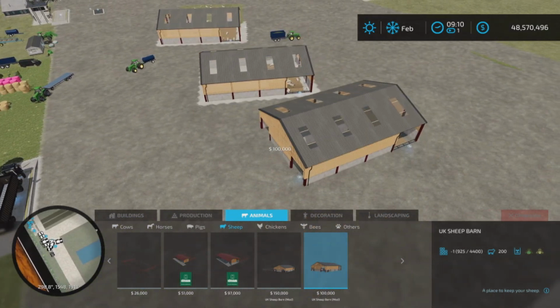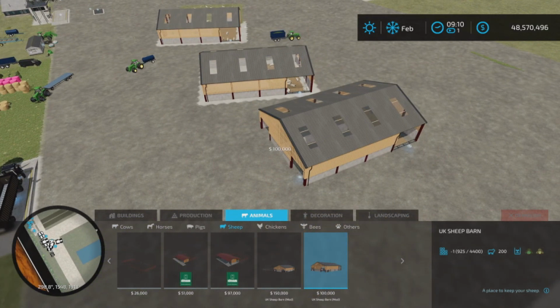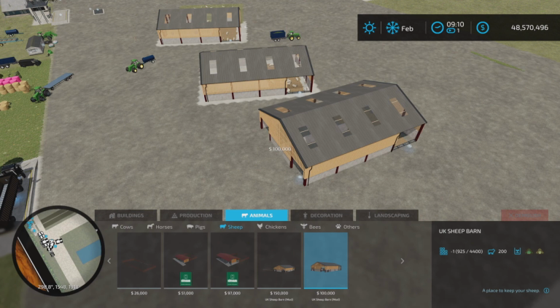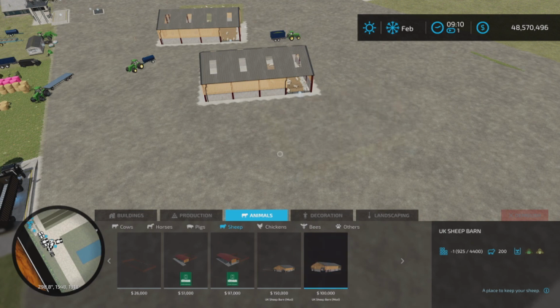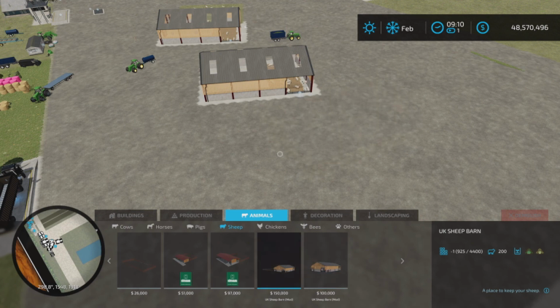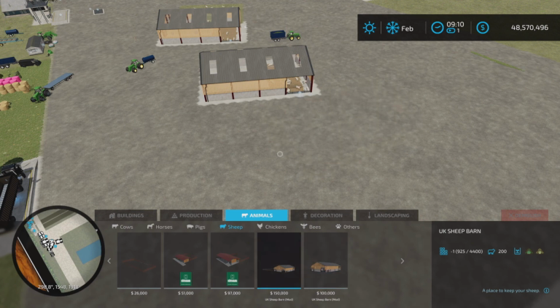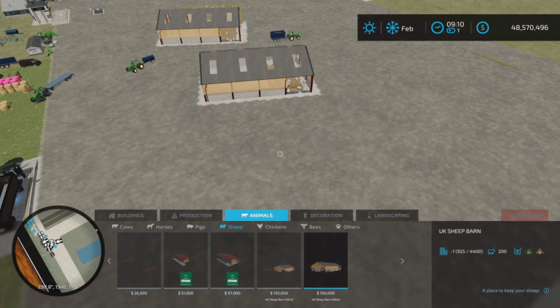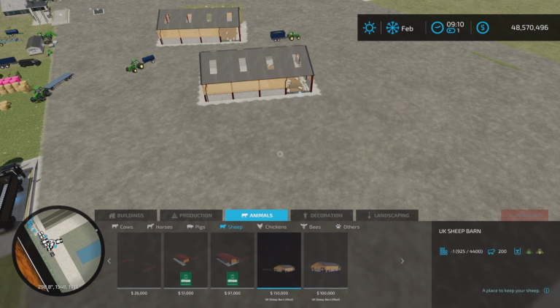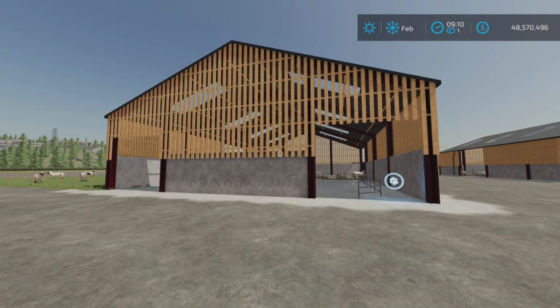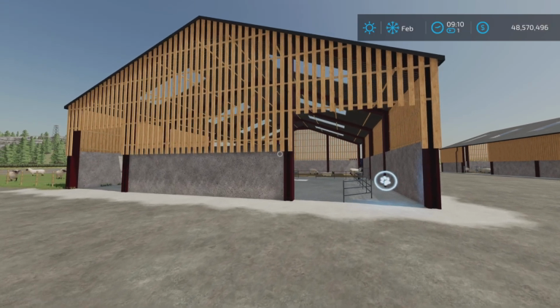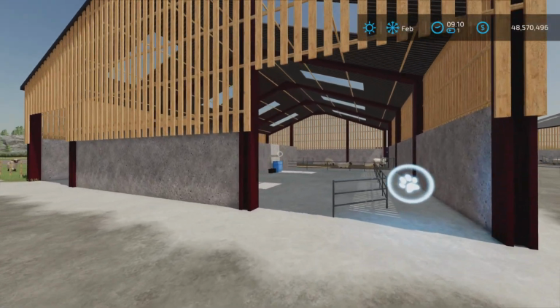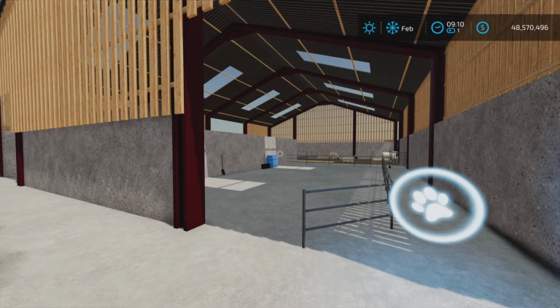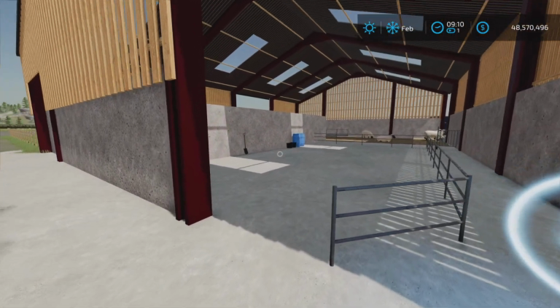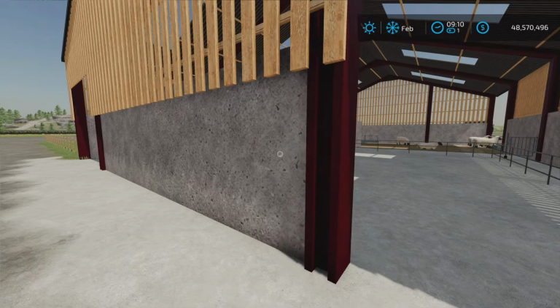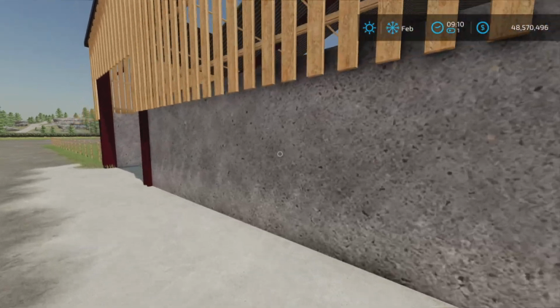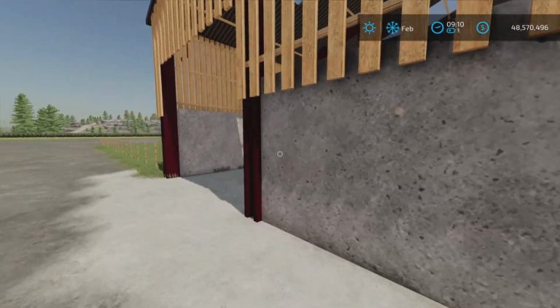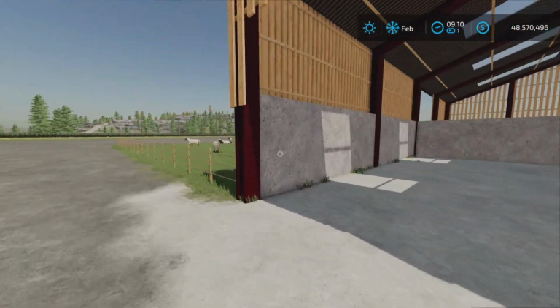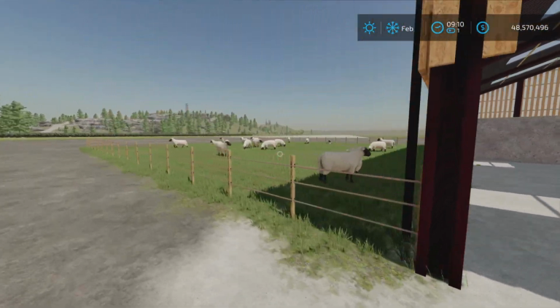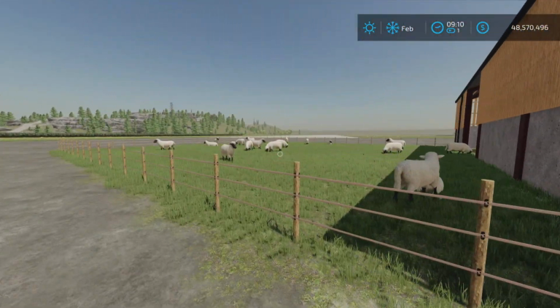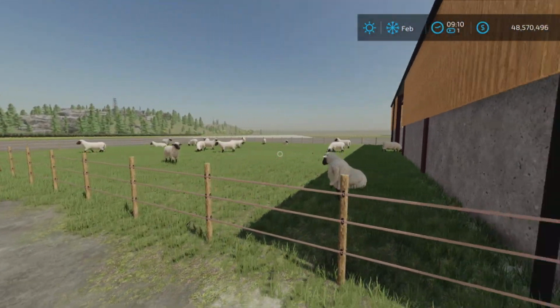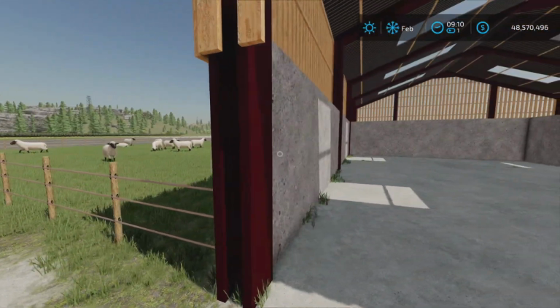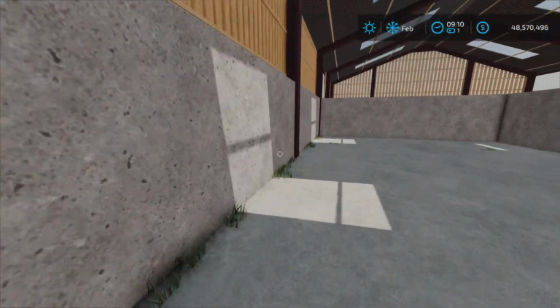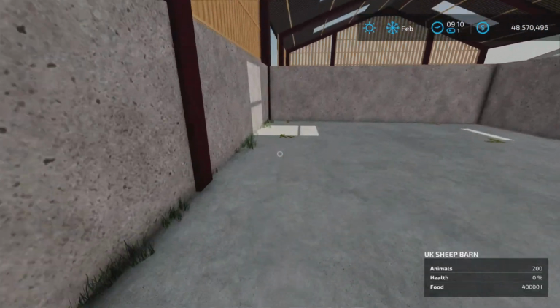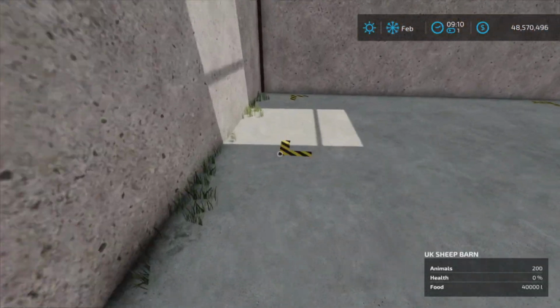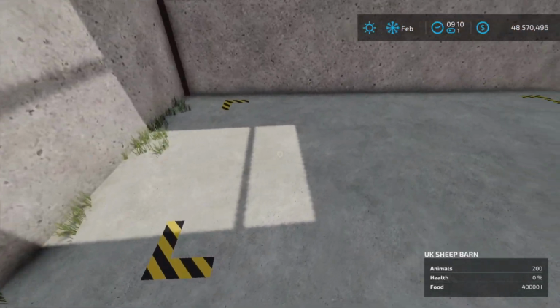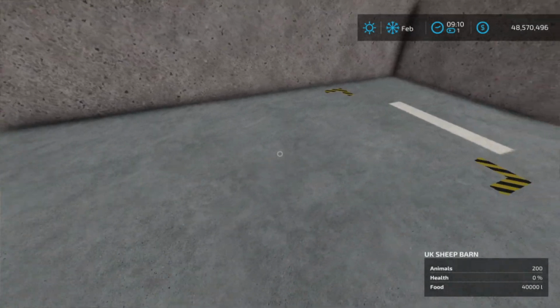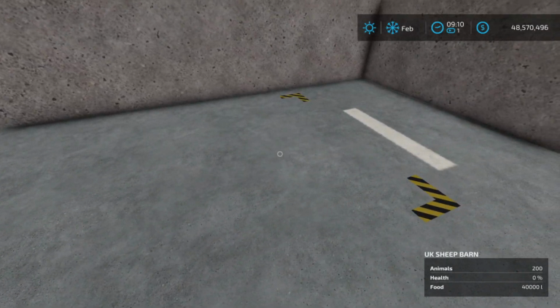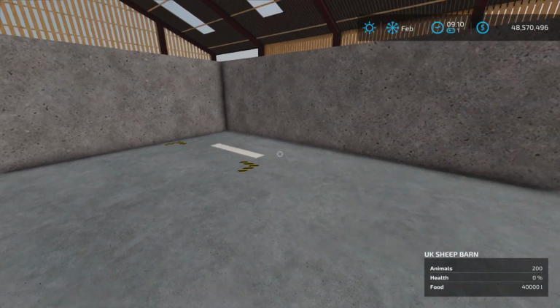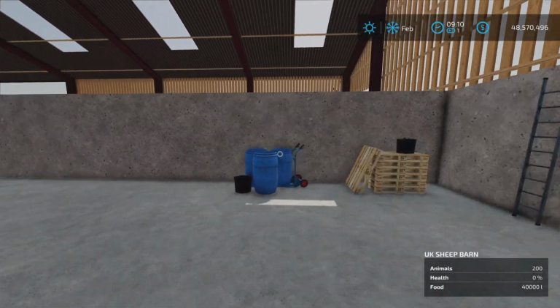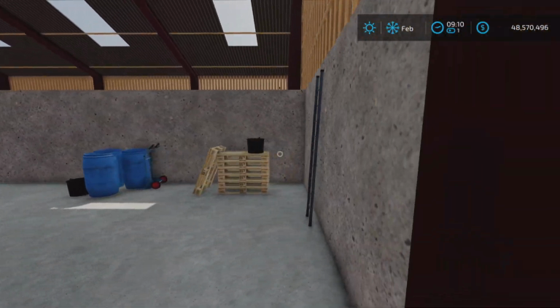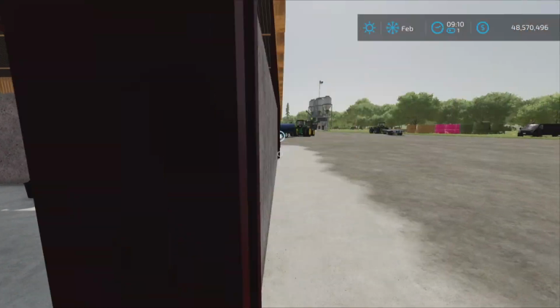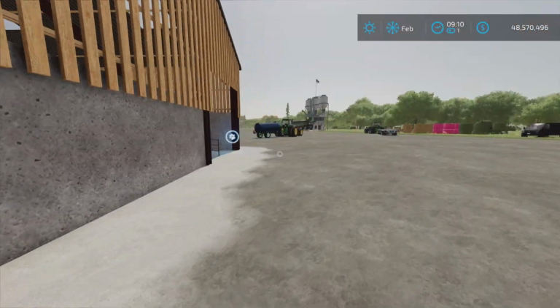Both will contain up to 200 sheep. This one obviously has the pasture with the sheep in it. Wool, I'm assuming, should spawn here — we're going to test that, of course.